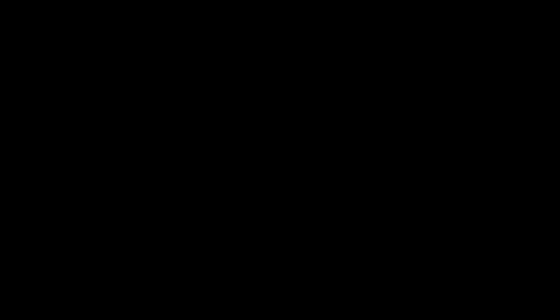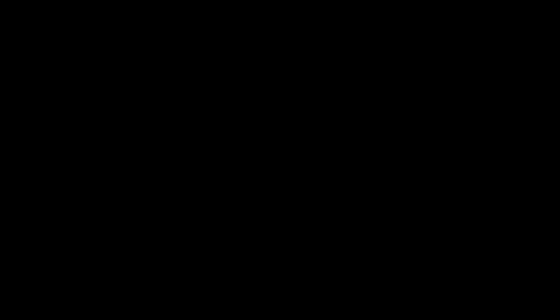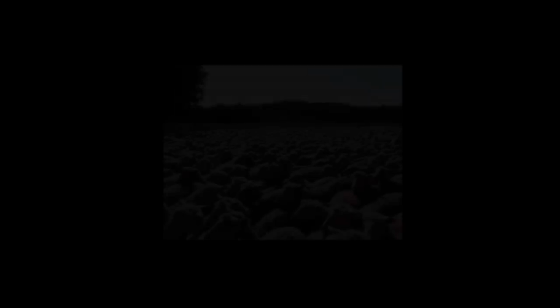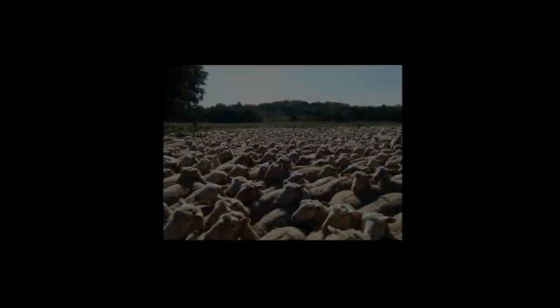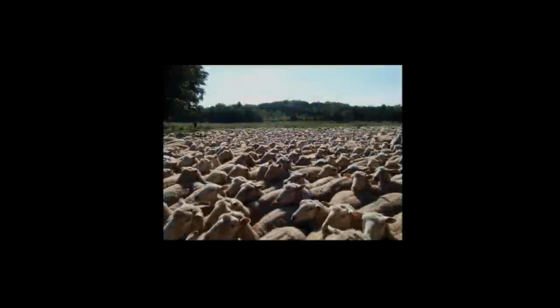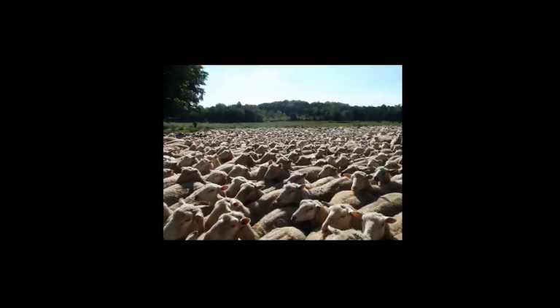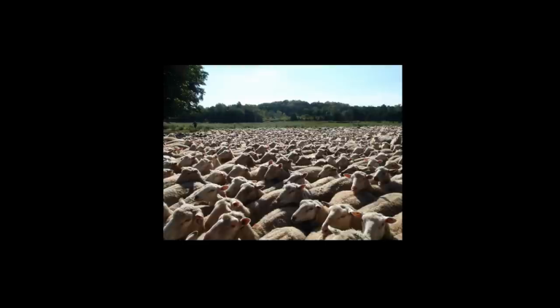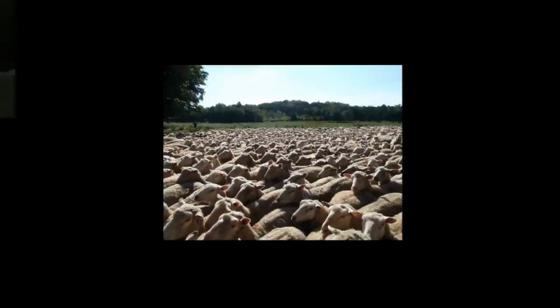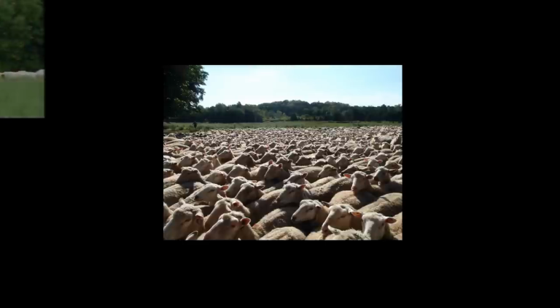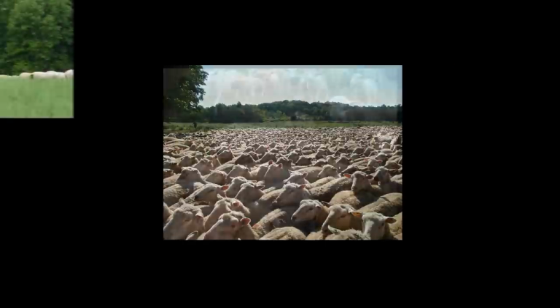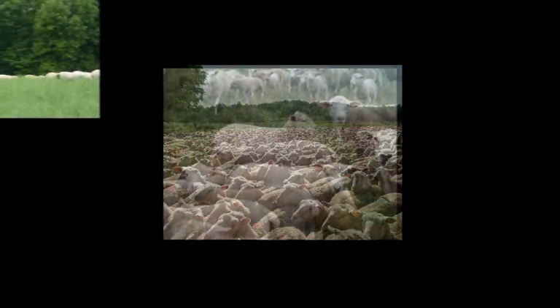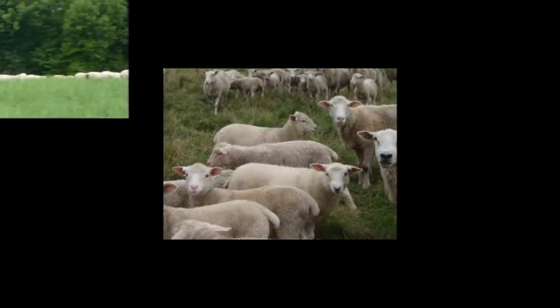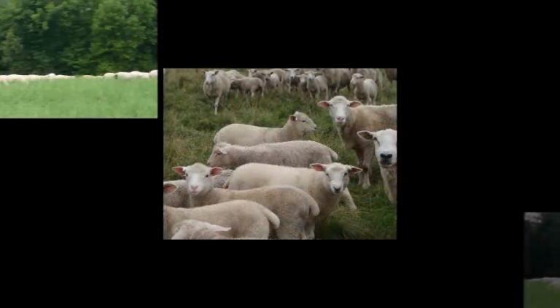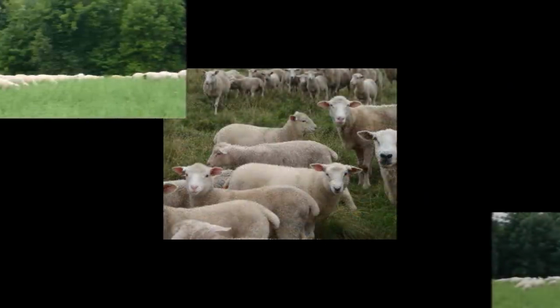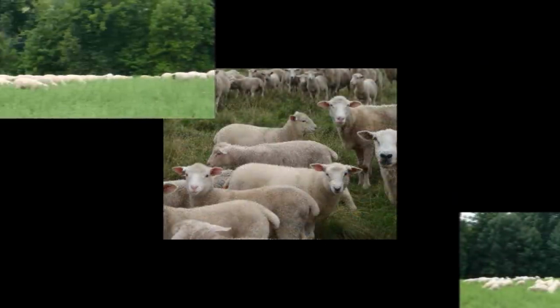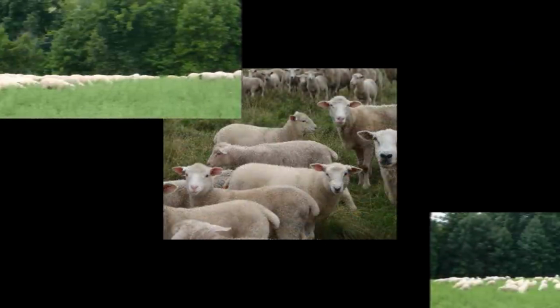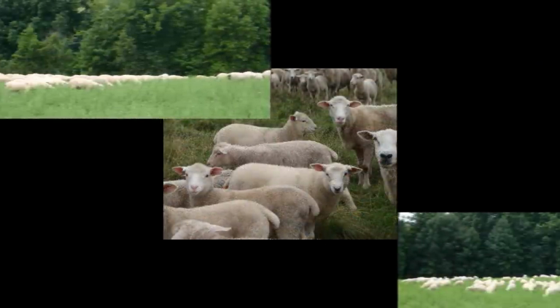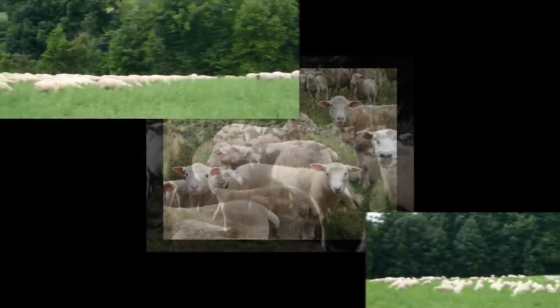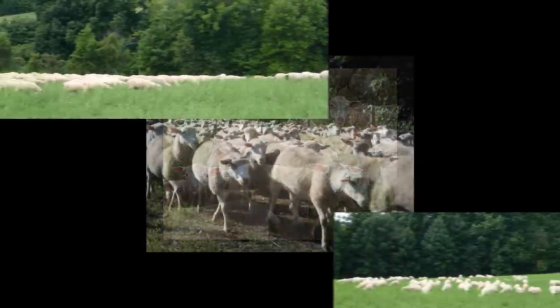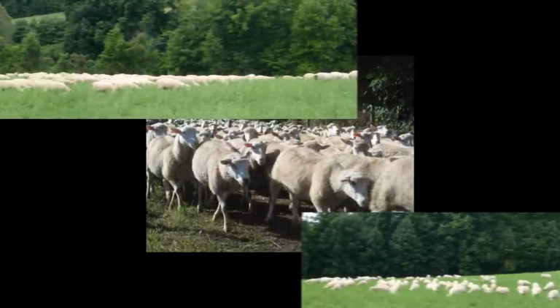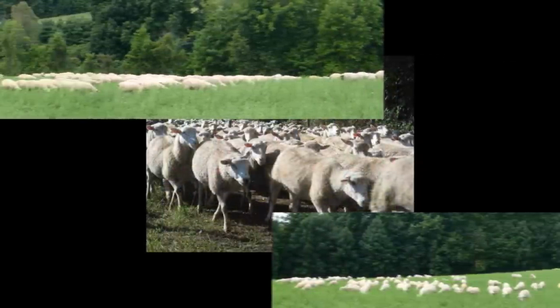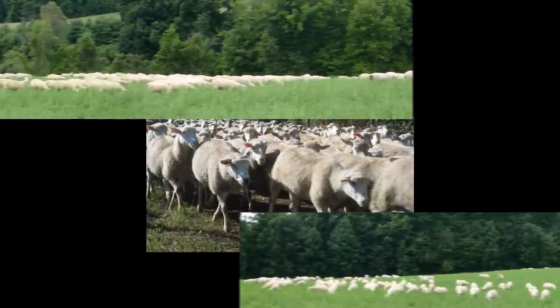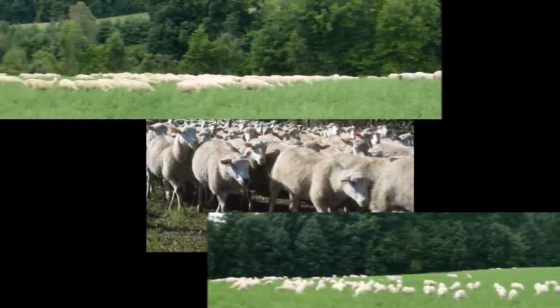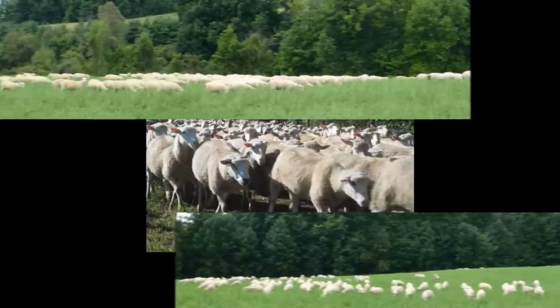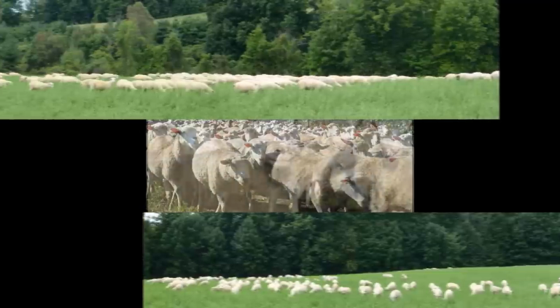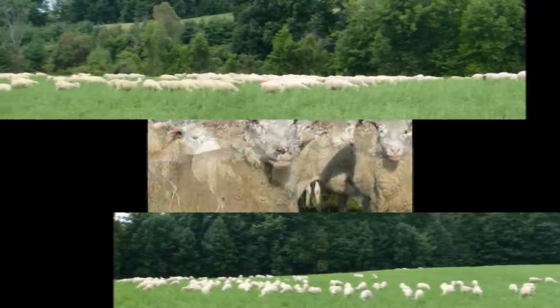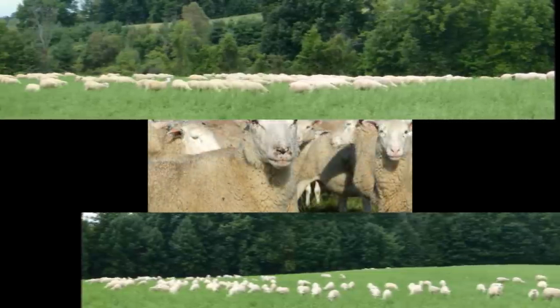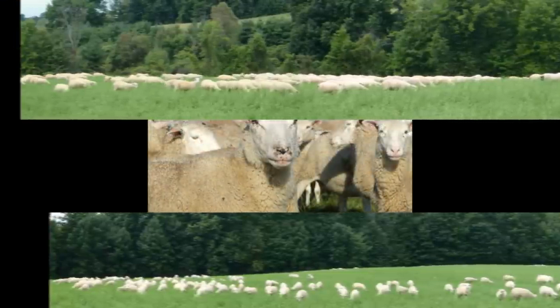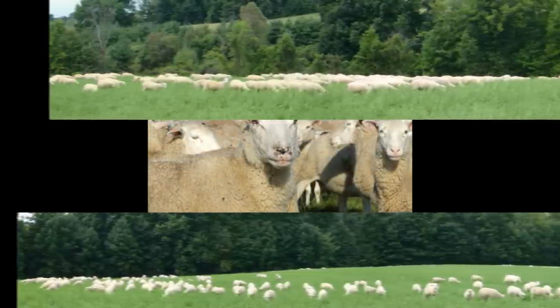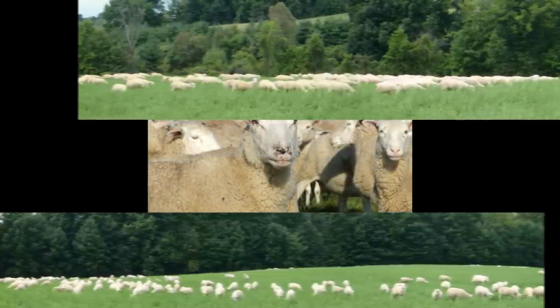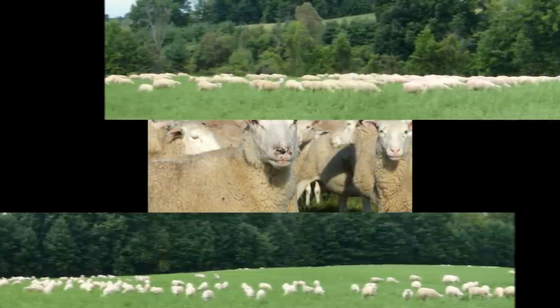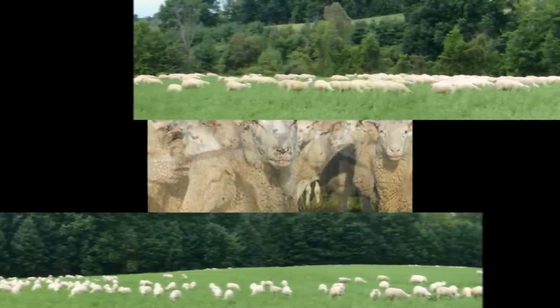With 20 years in the industry, we are committed to producing large numbers of quality replacement ewe lambs for the commercial producer. This is endorsed by our many satisfied customers throughout Canada. We want Shepherd's Choice Breeding Stock to be your choice.